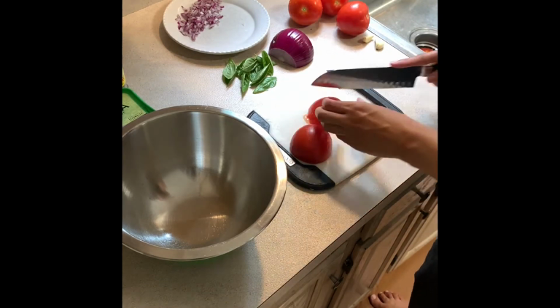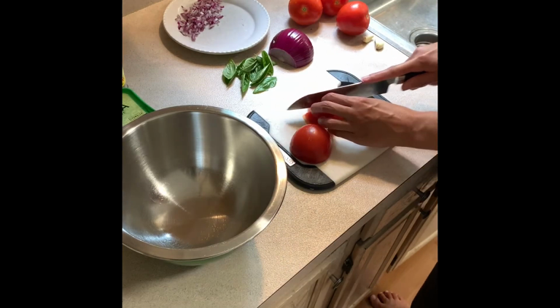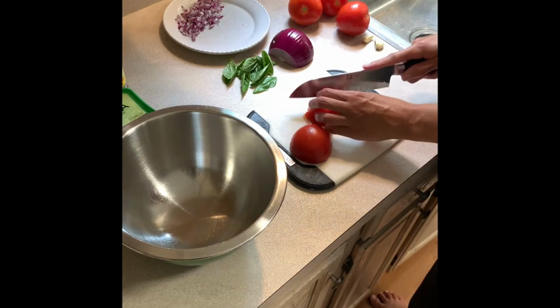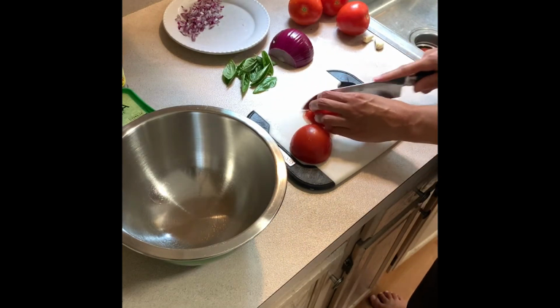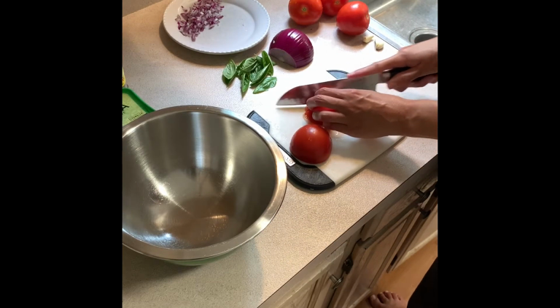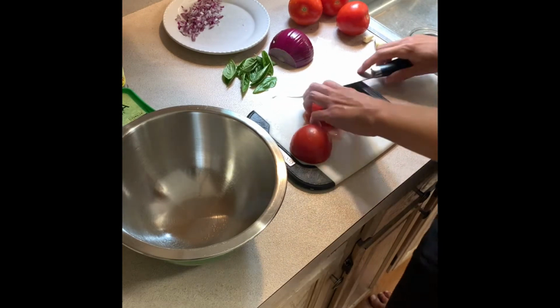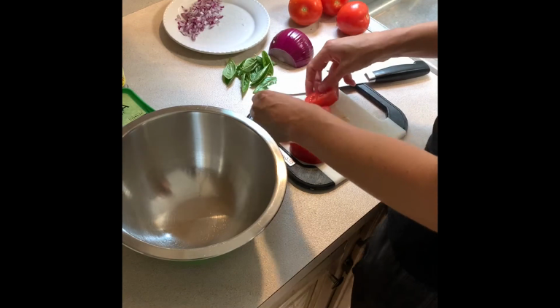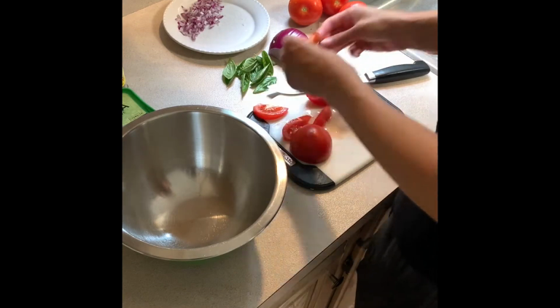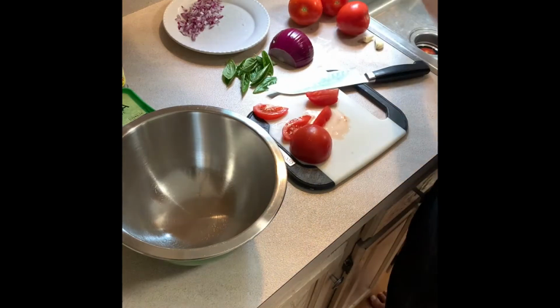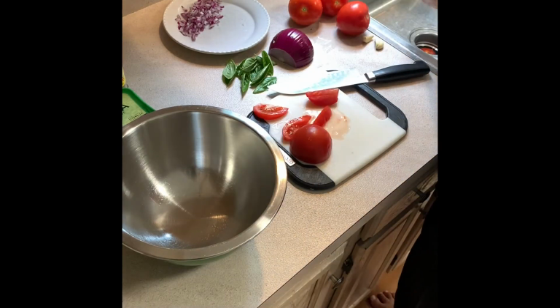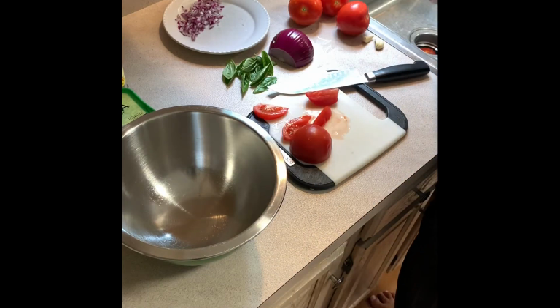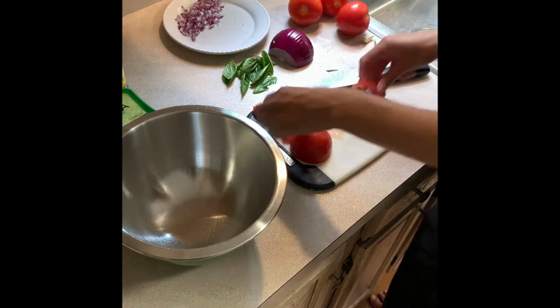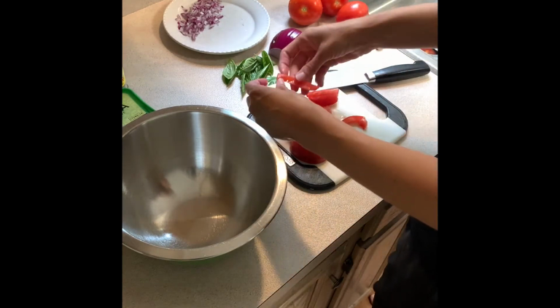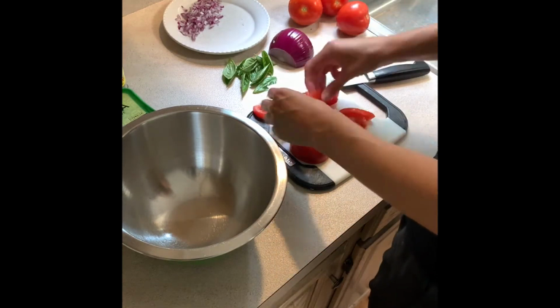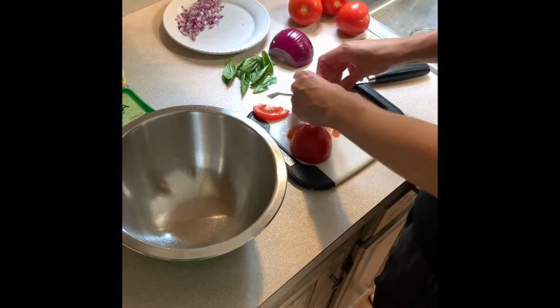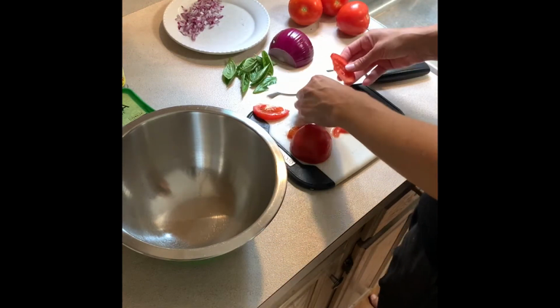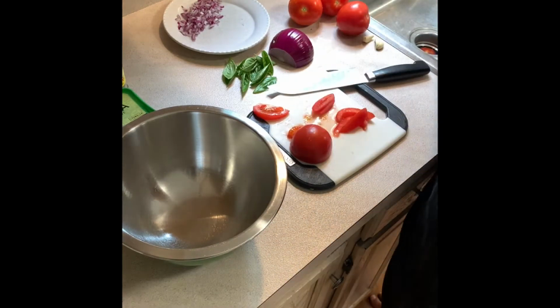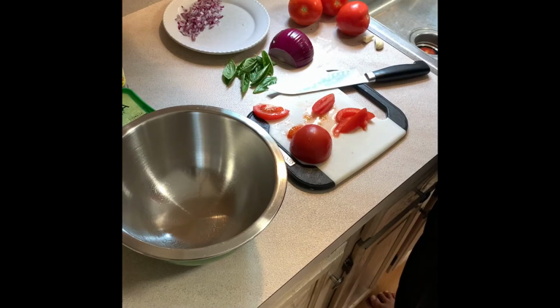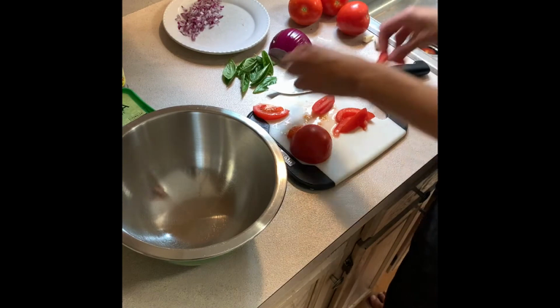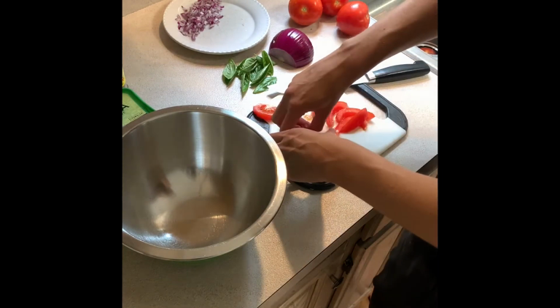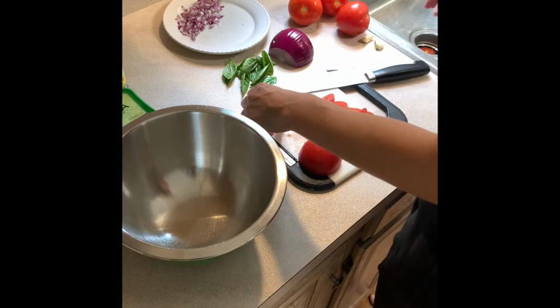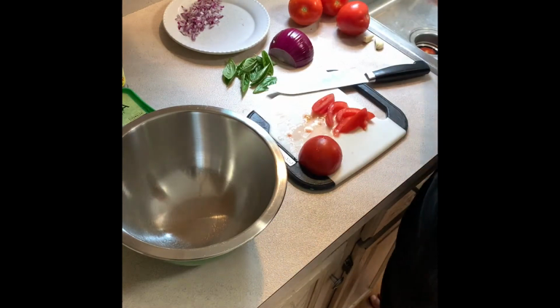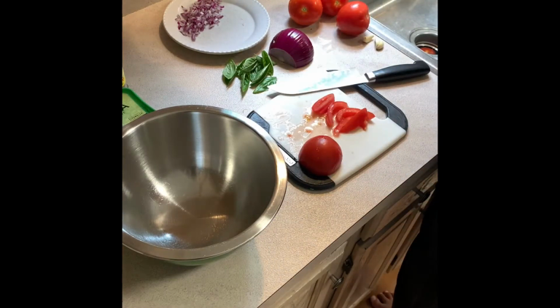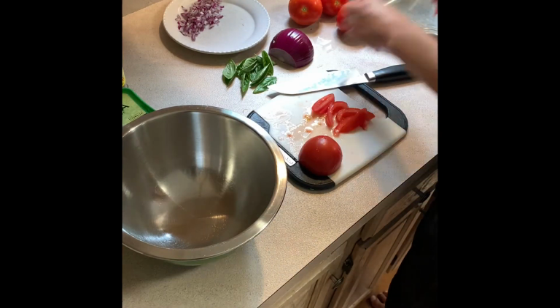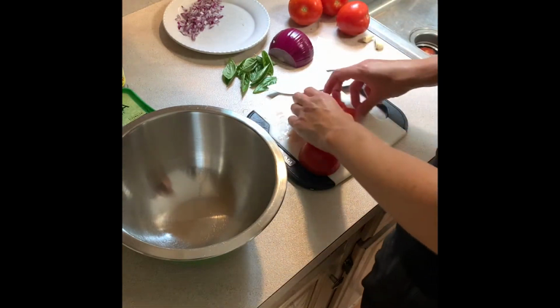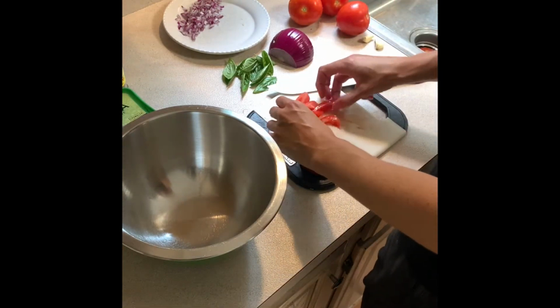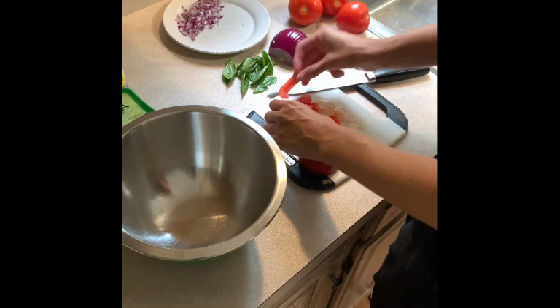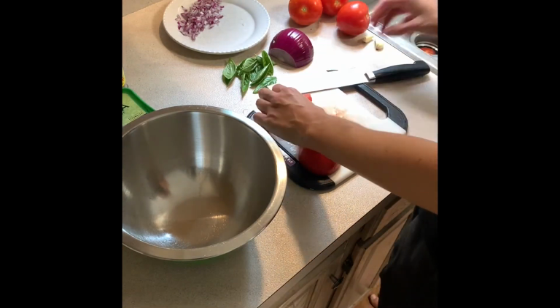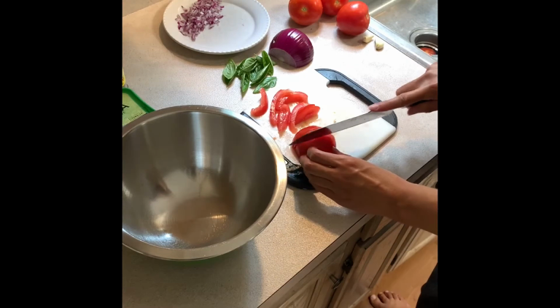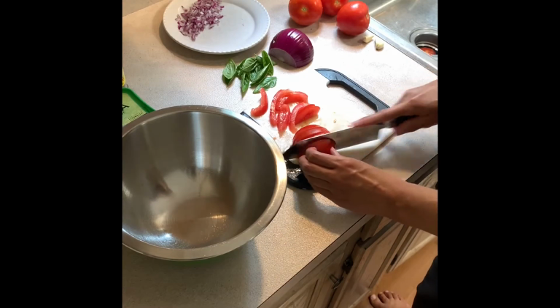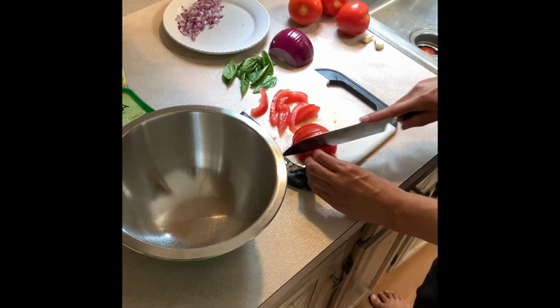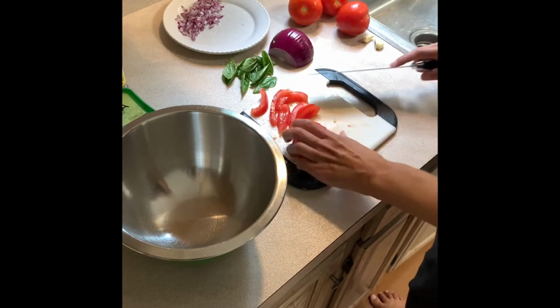I'm starting off by chopping up my tomatoes, and I ended up taking the seeds out just because that's where a lot of the water is in the tomato, and it's going to hold up a little bit better in the bruschetta if we take that out. You can just pull it out right with your hand.